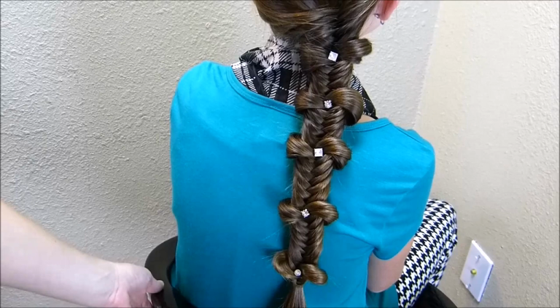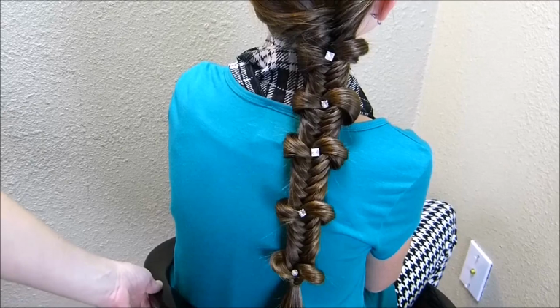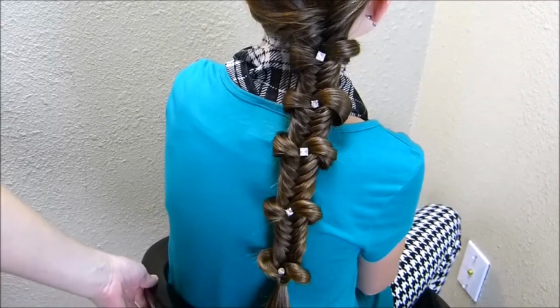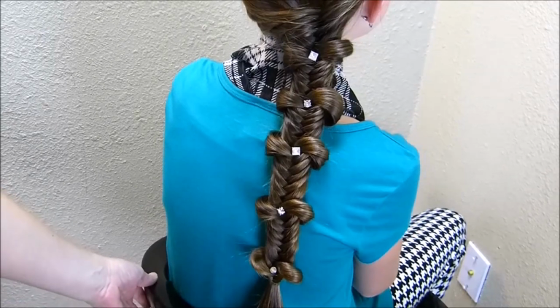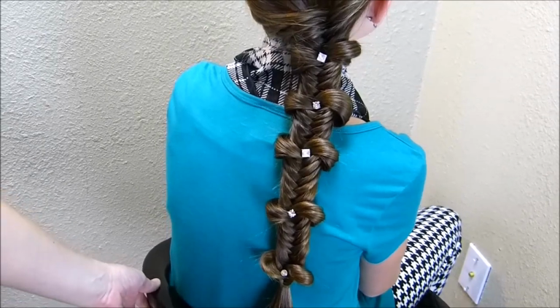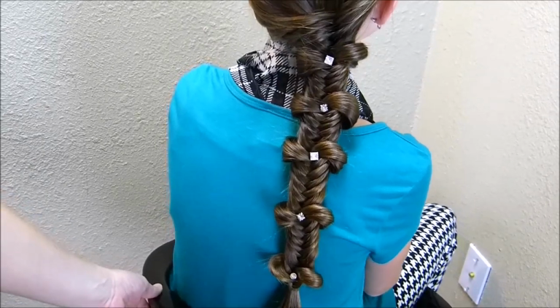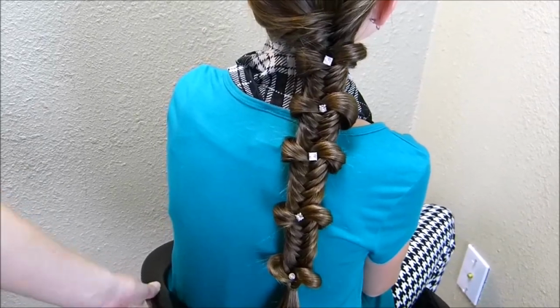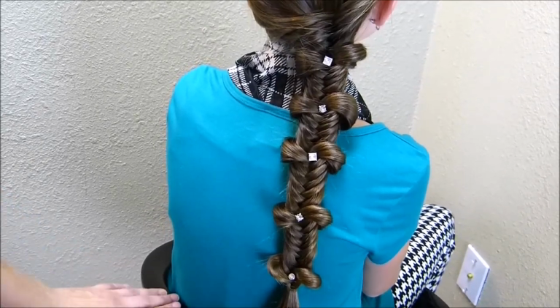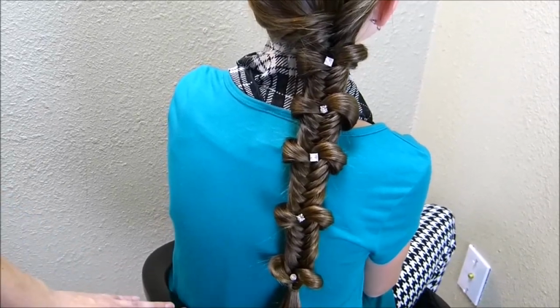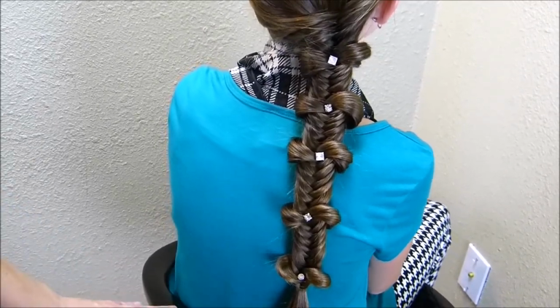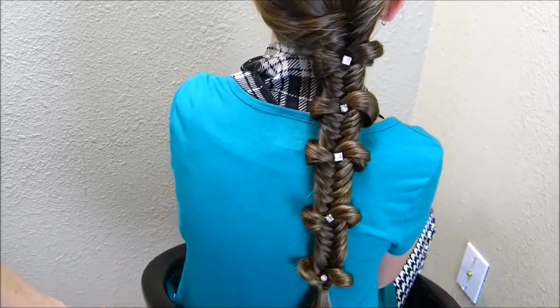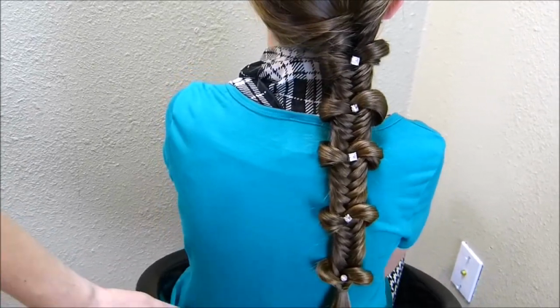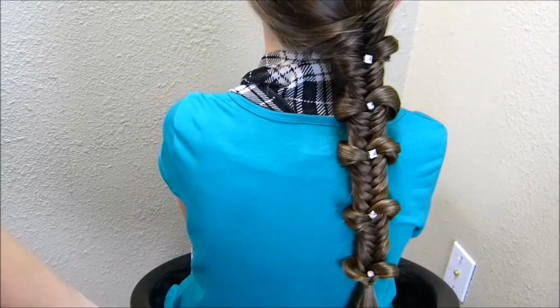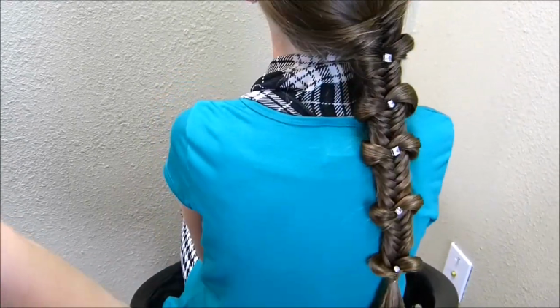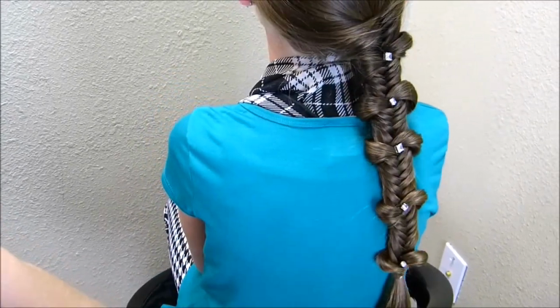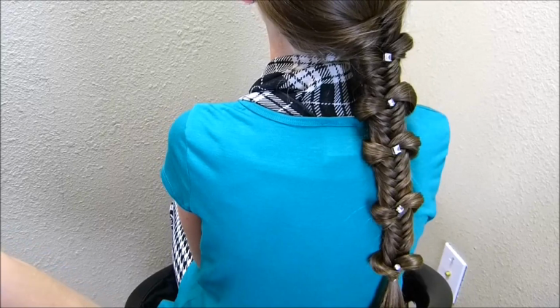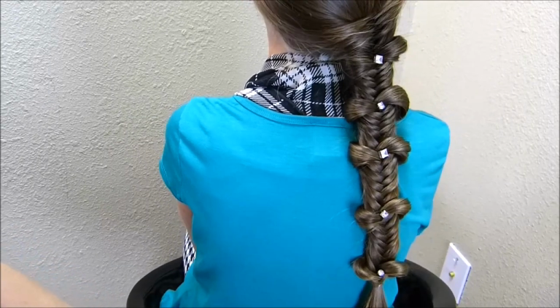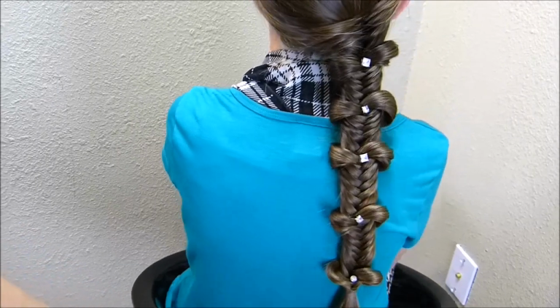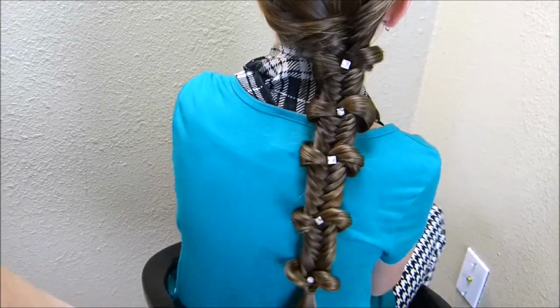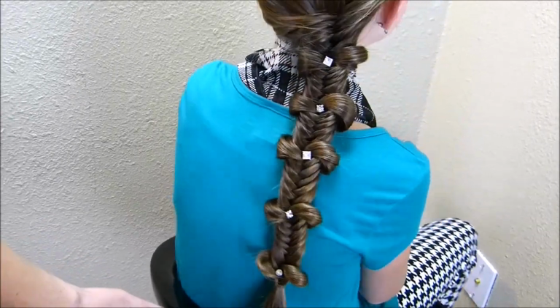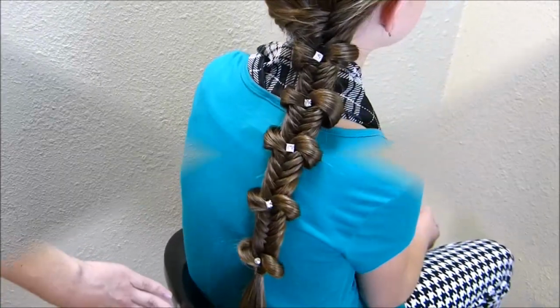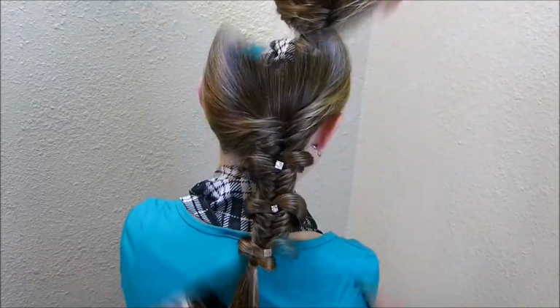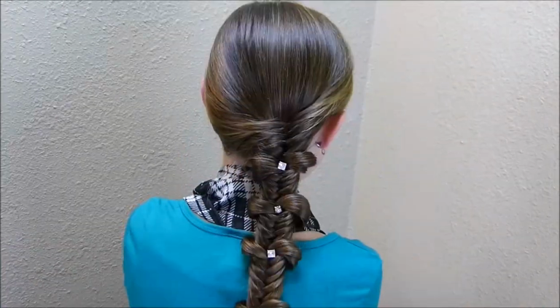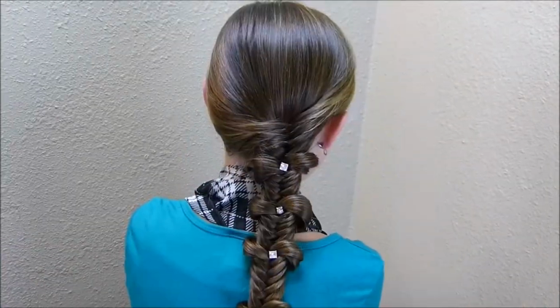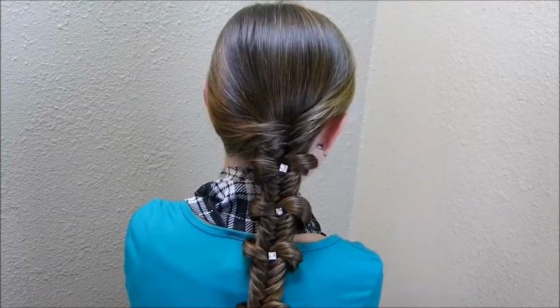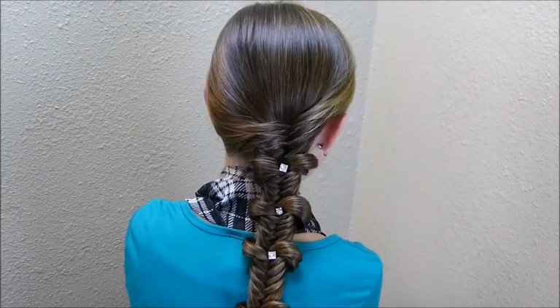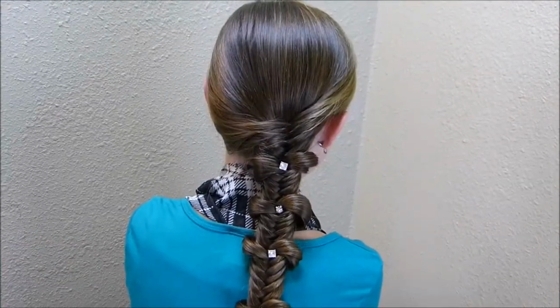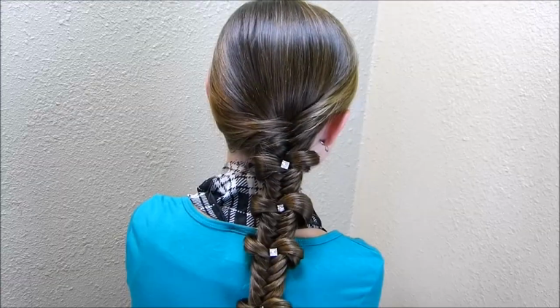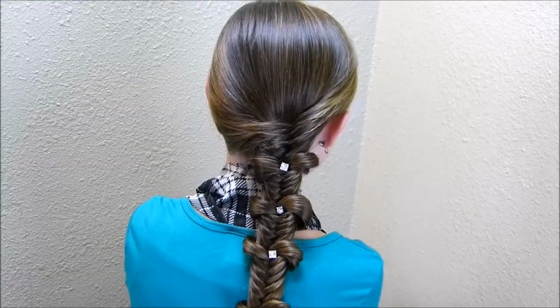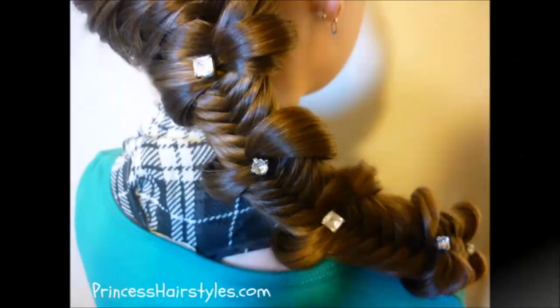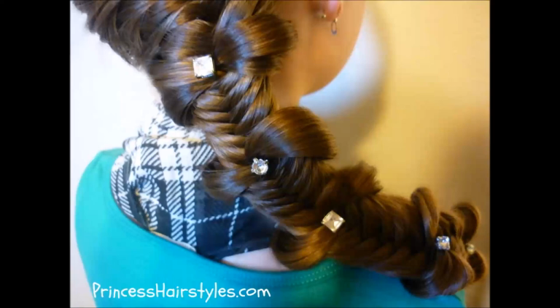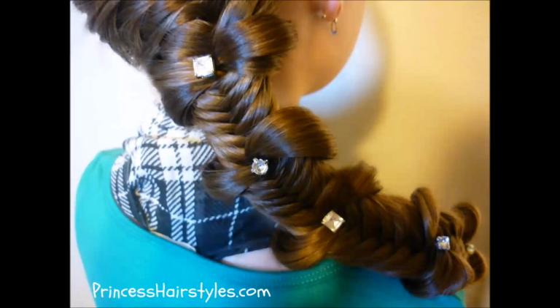Here is the completed braid with the added hair jewelry. I think this one looks really cute. Don't forget to download our free app.